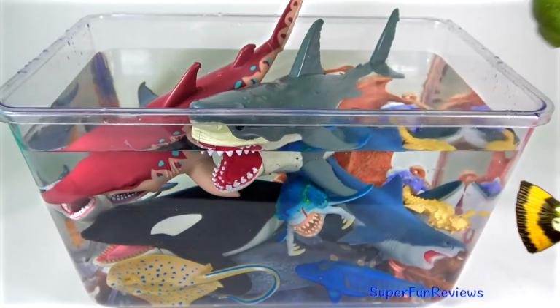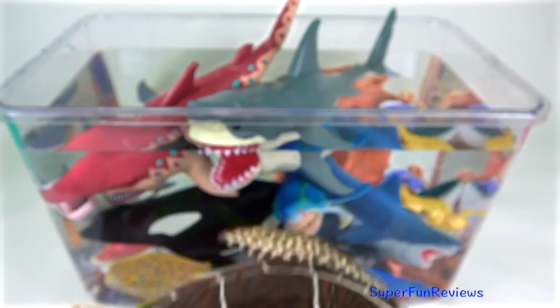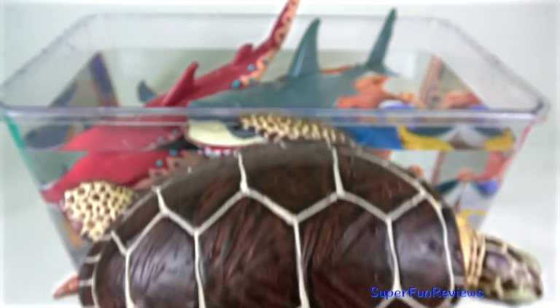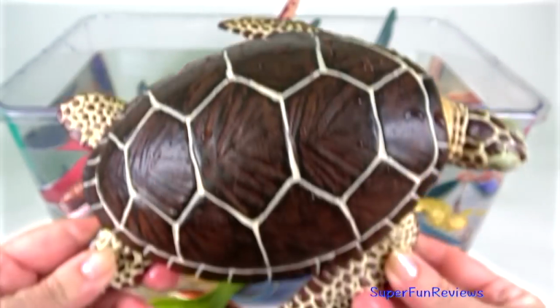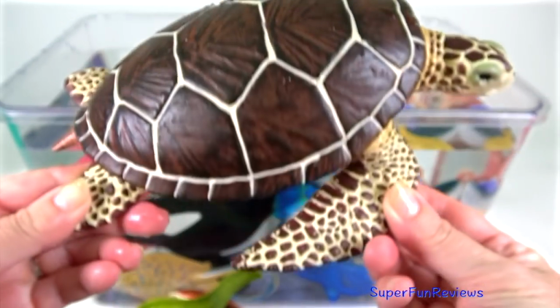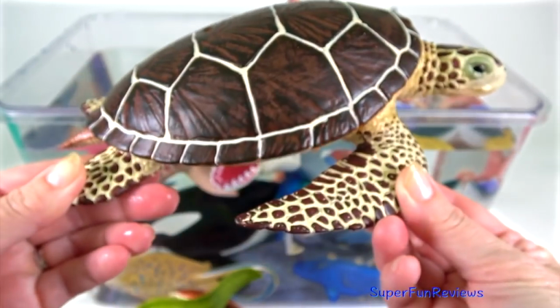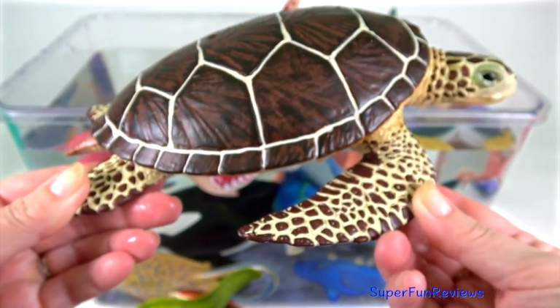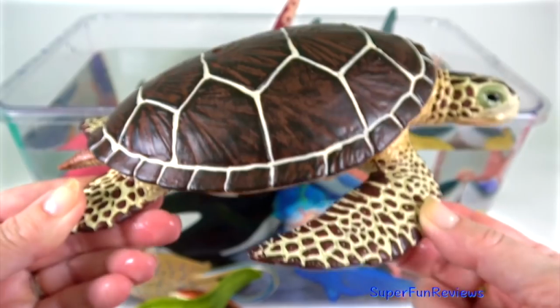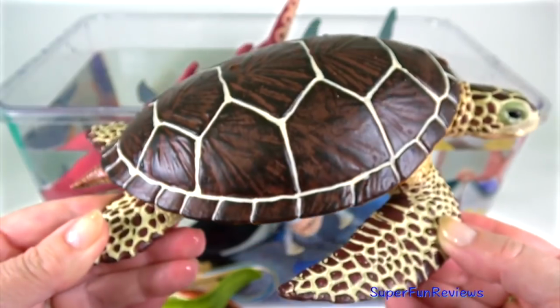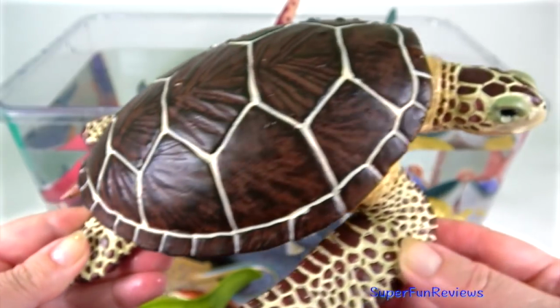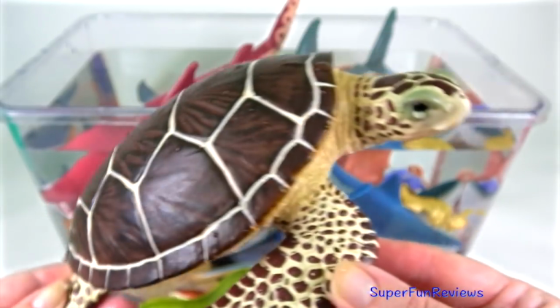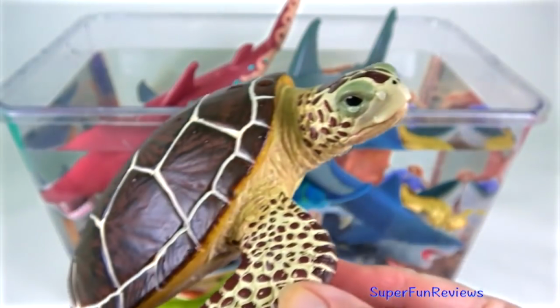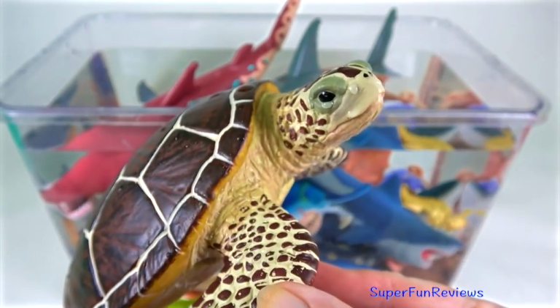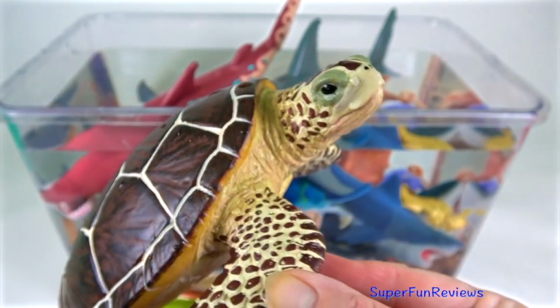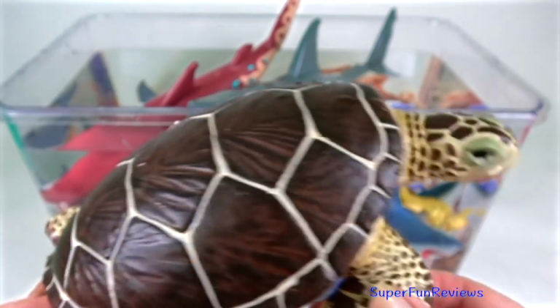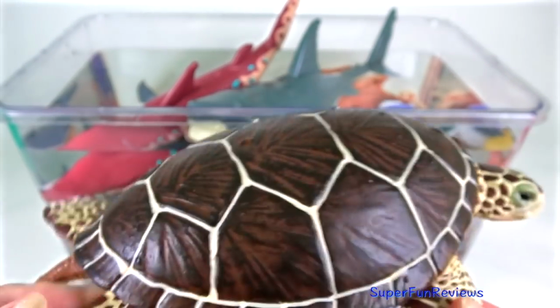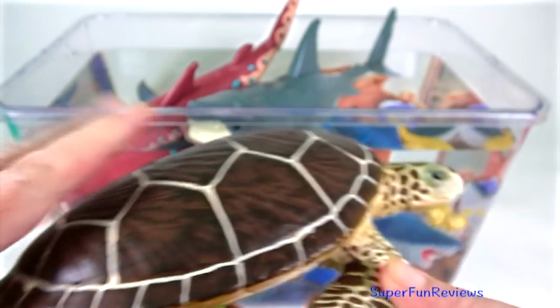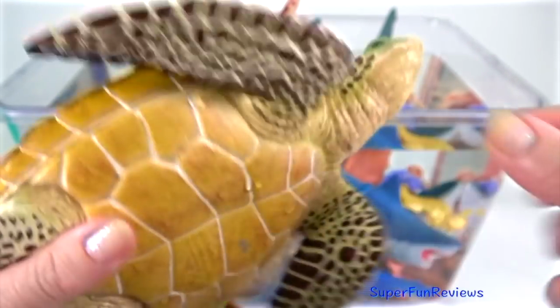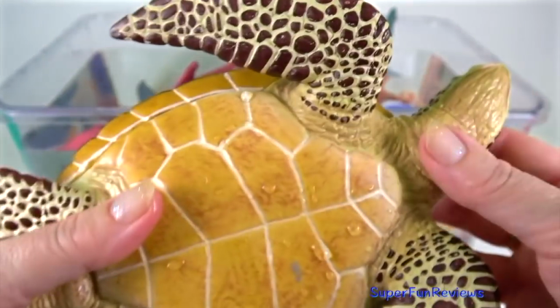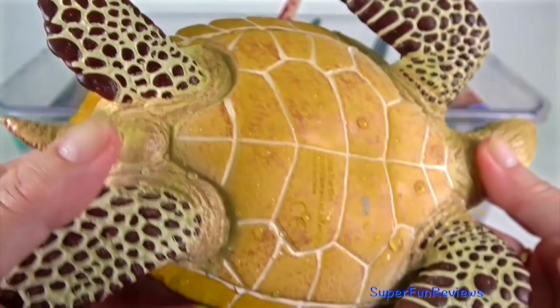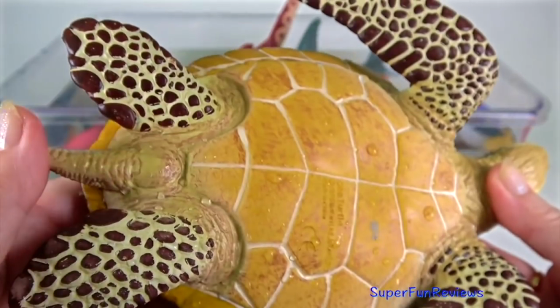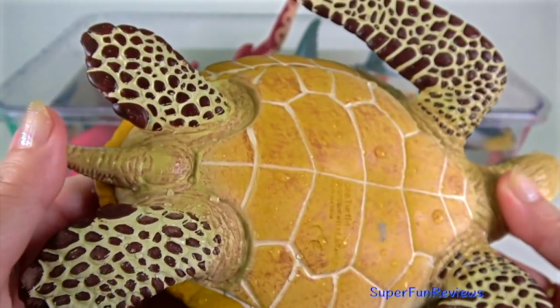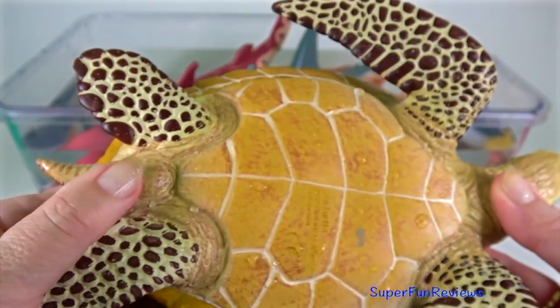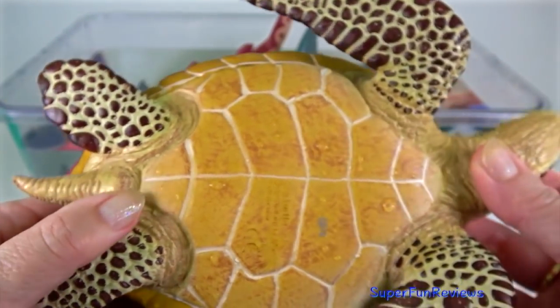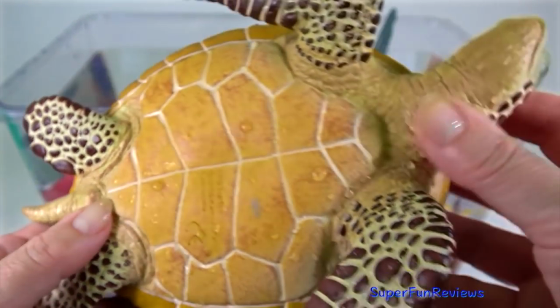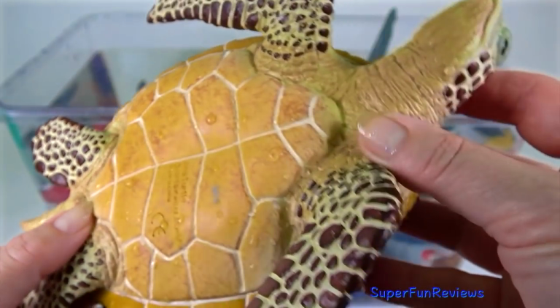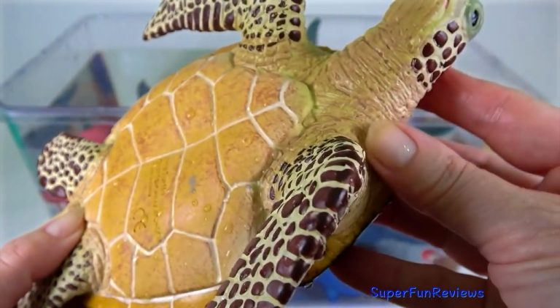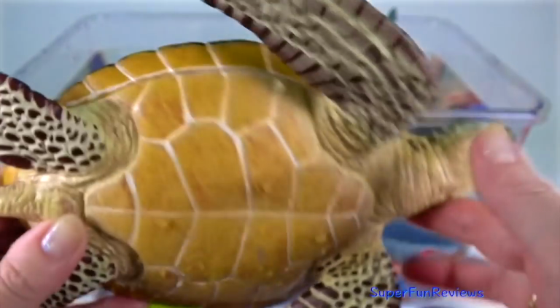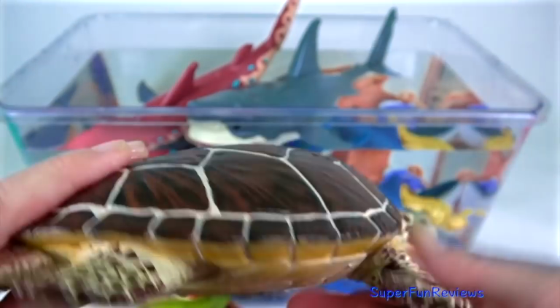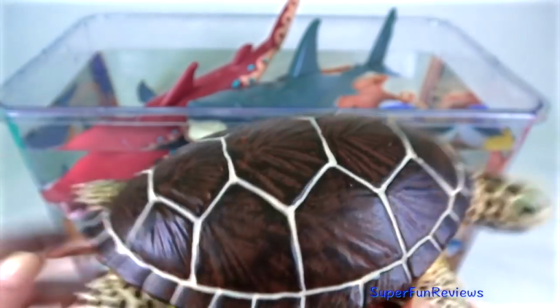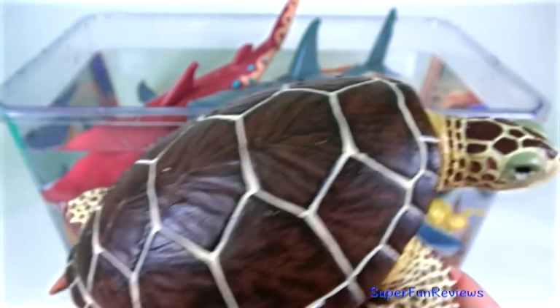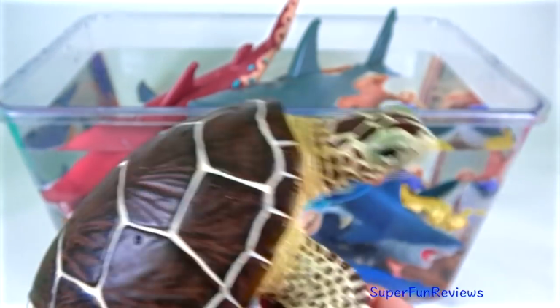A sea turtle. They are reptiles that have a very hard protected bony shell. The shell is streamlined to help with swimming, which makes them swim faster through the water.